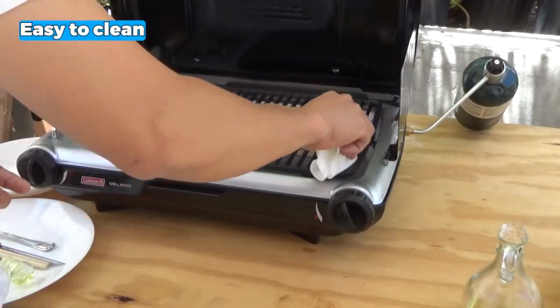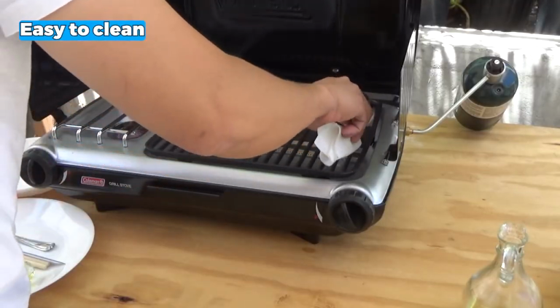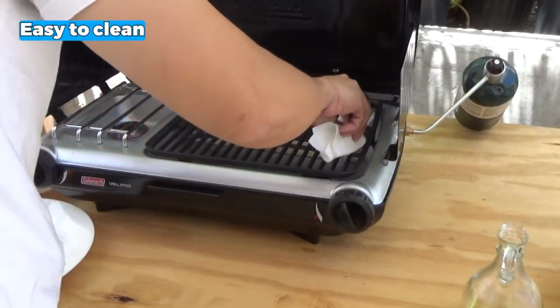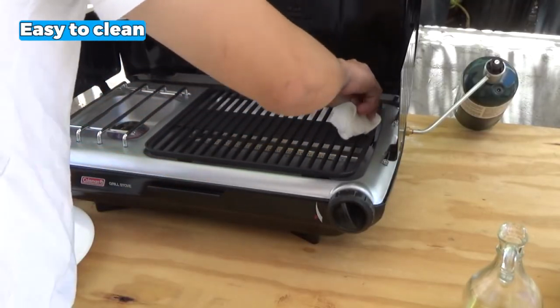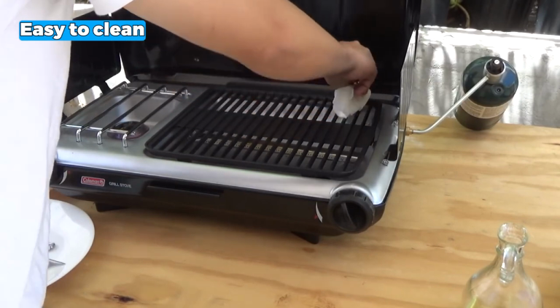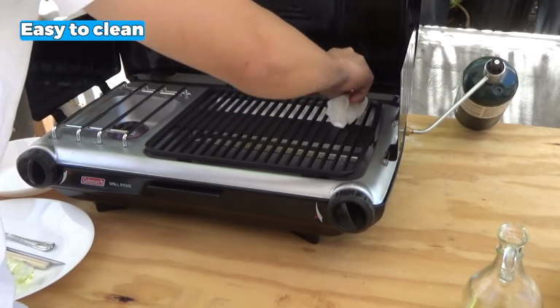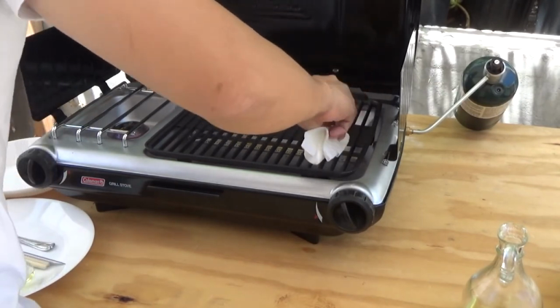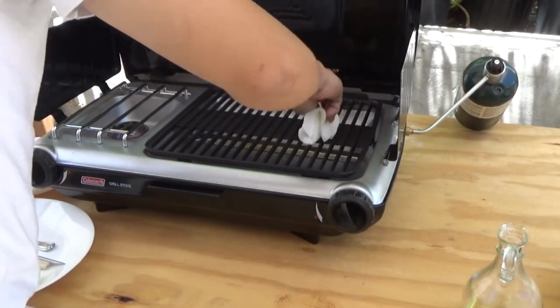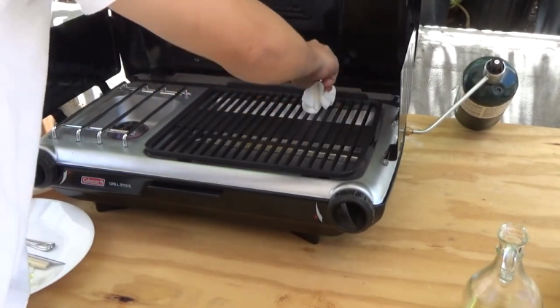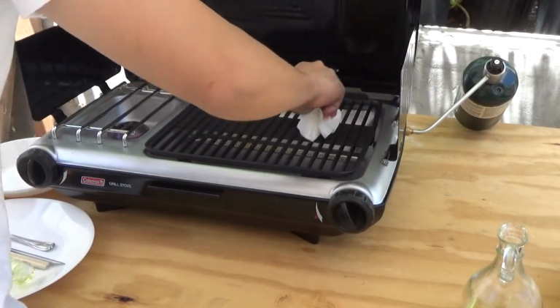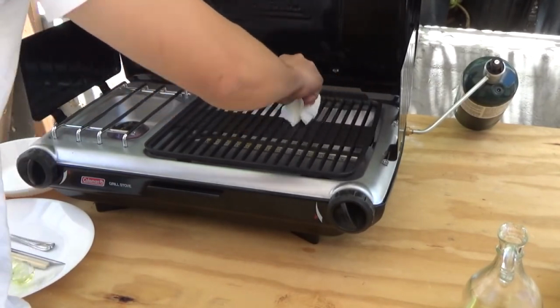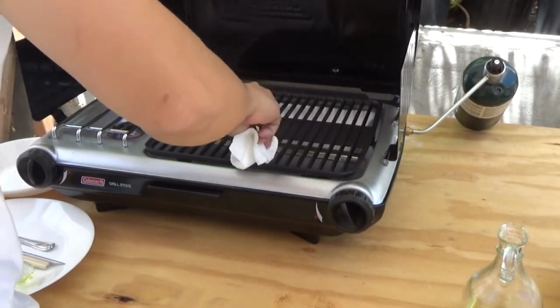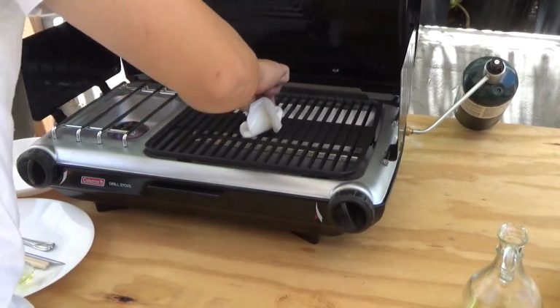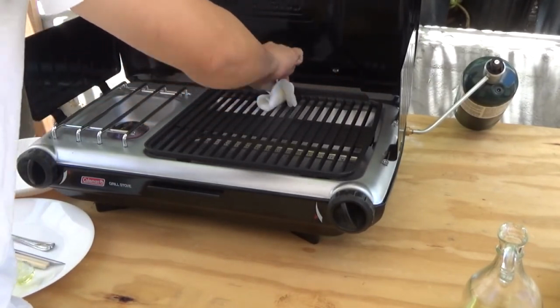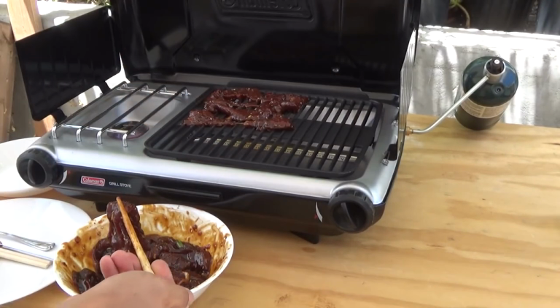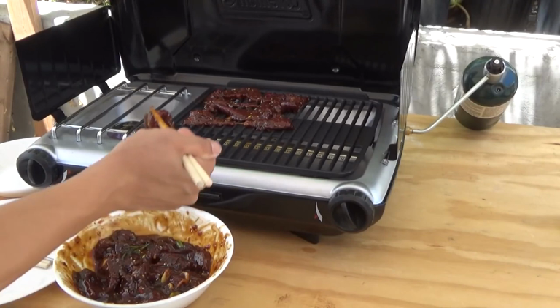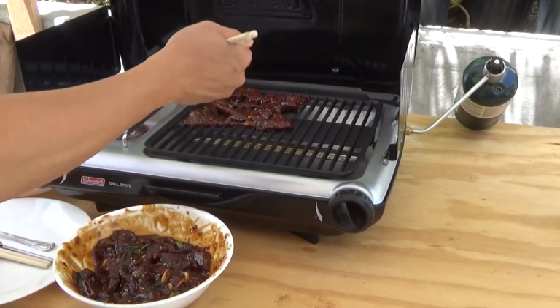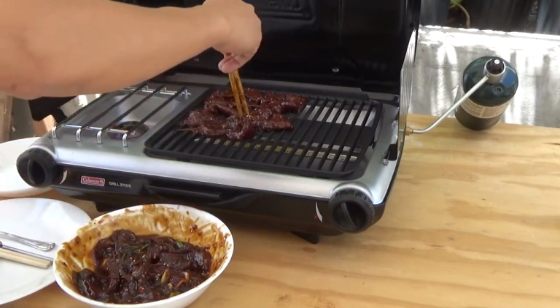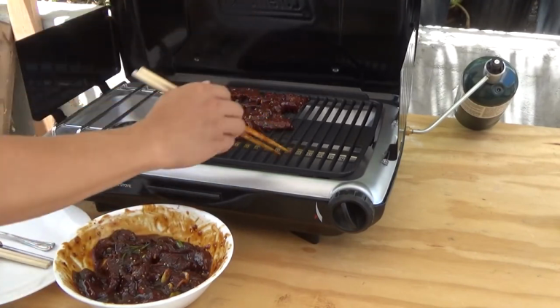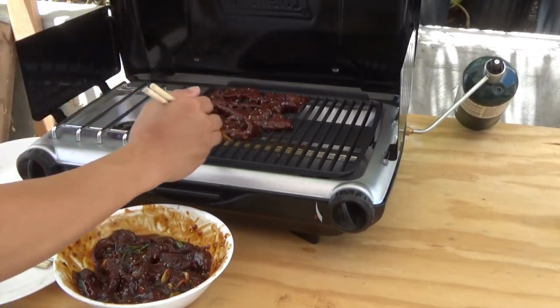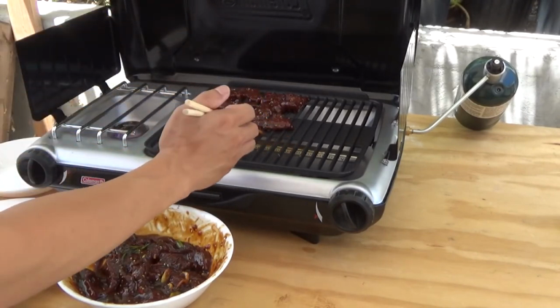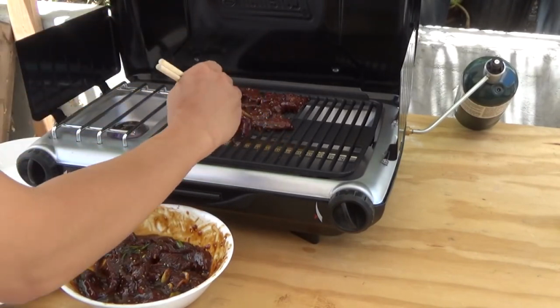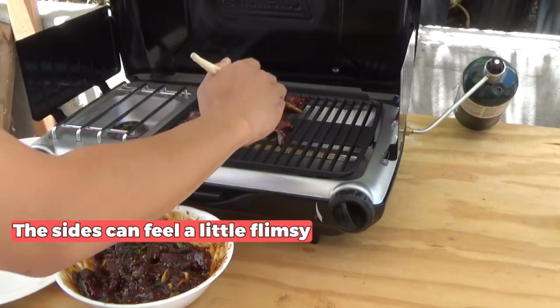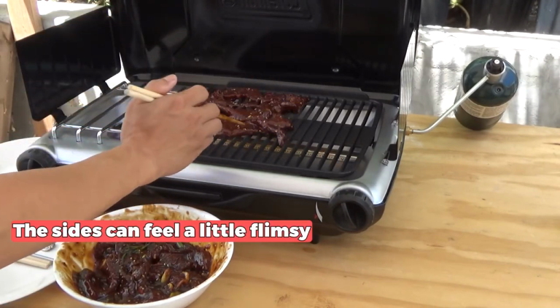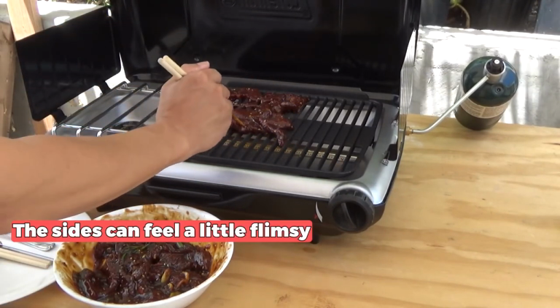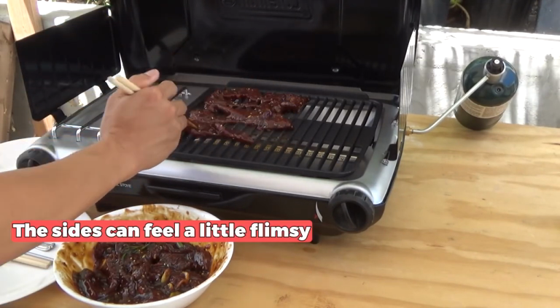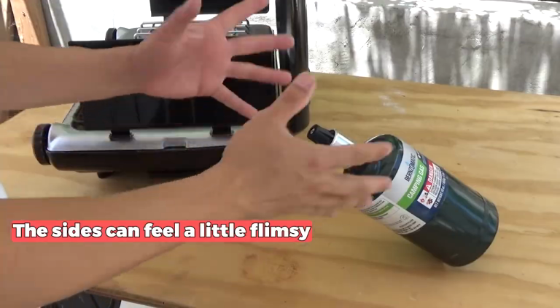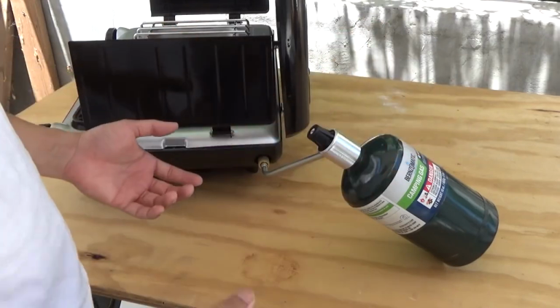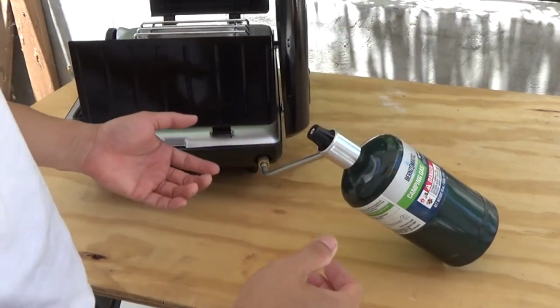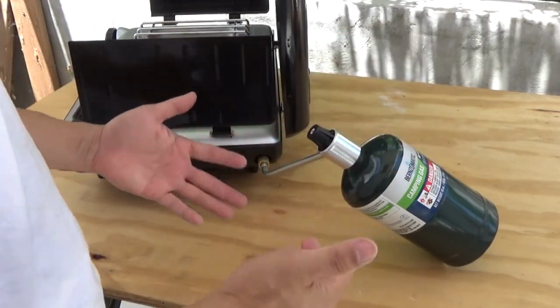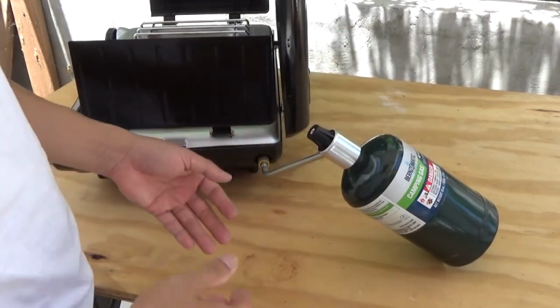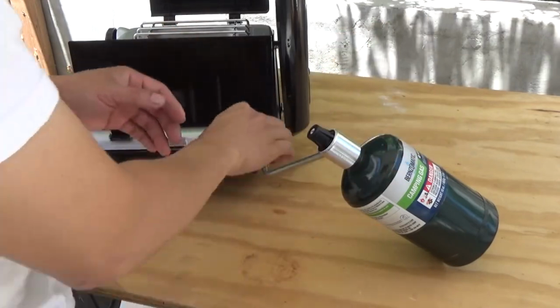As for cleanup, the removable drip tray makes it a breeze — it collects grease drippings, ensuring a mess-free cooking experience. Nevertheless, the sides can feel a little flimsy, but with proper care and handling, this shouldn't pose a significant issue.